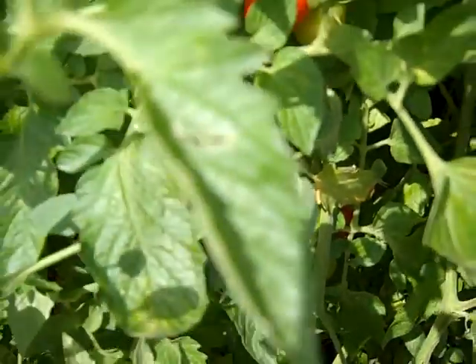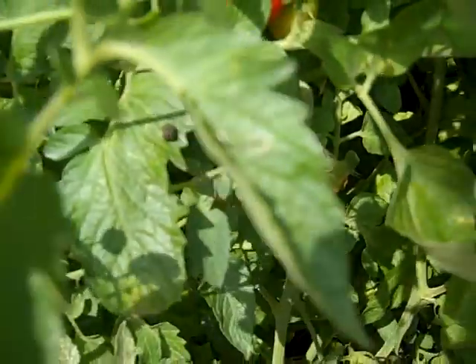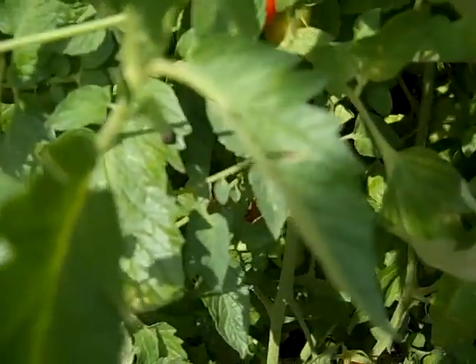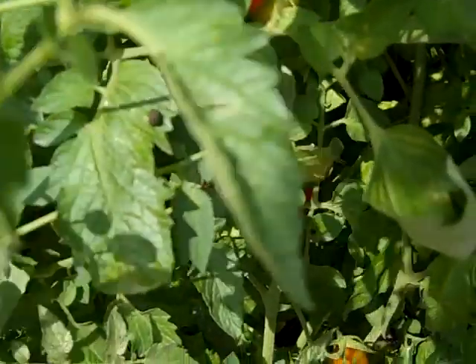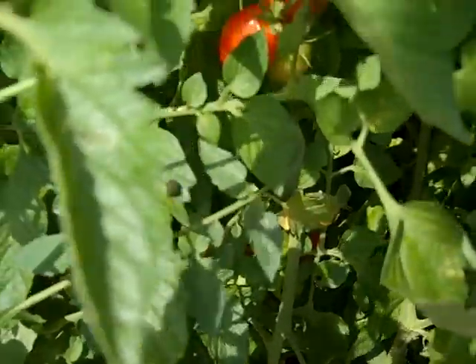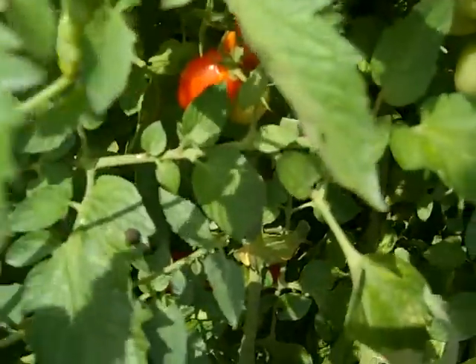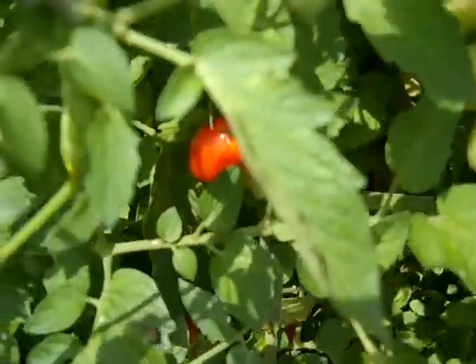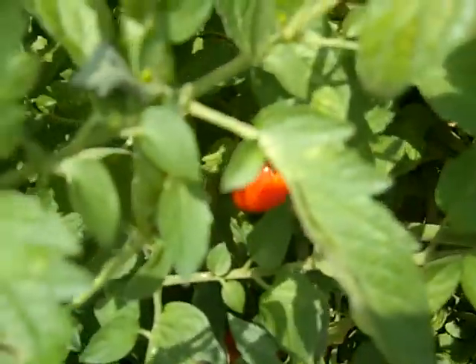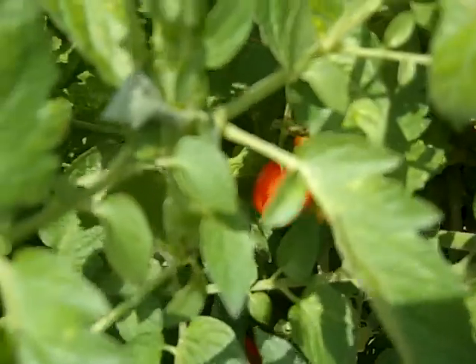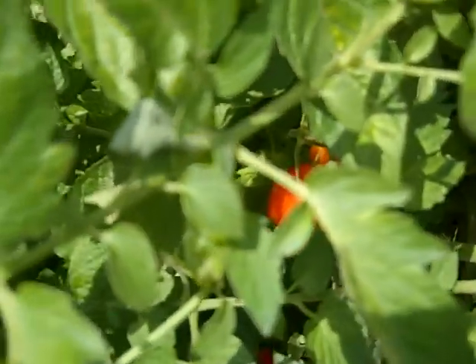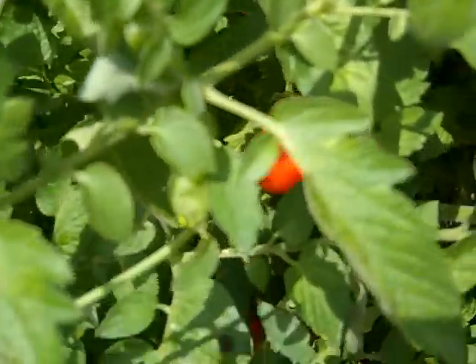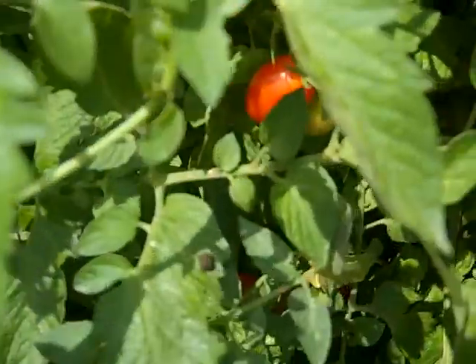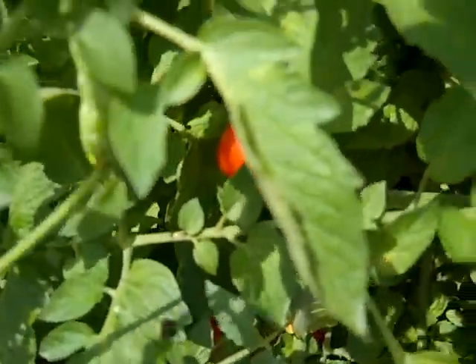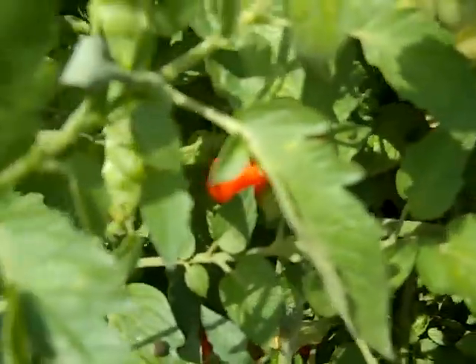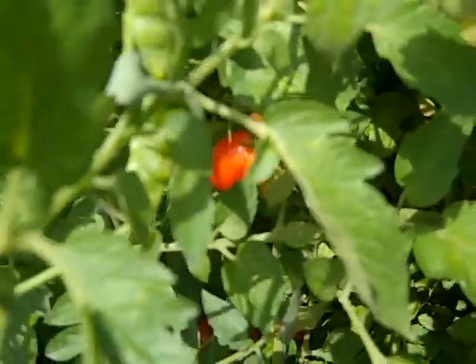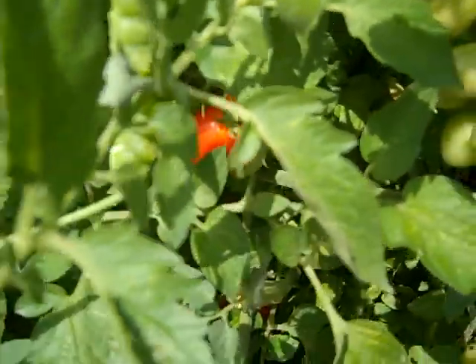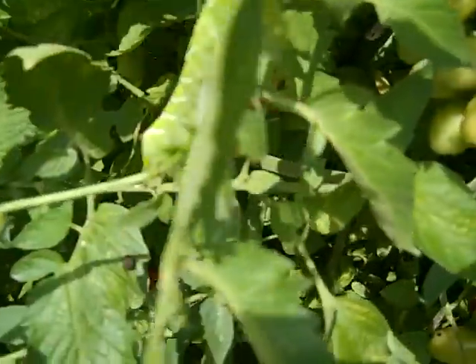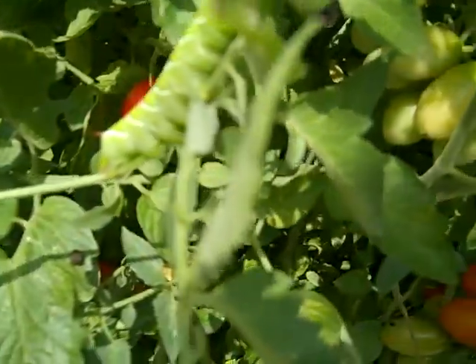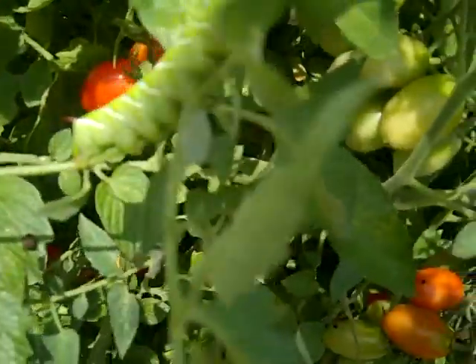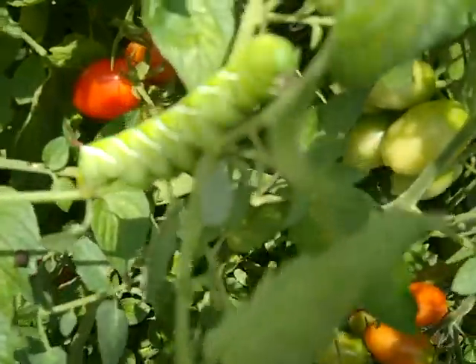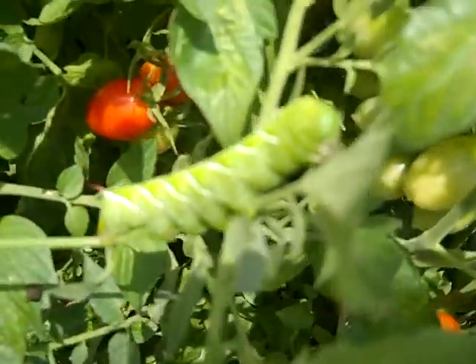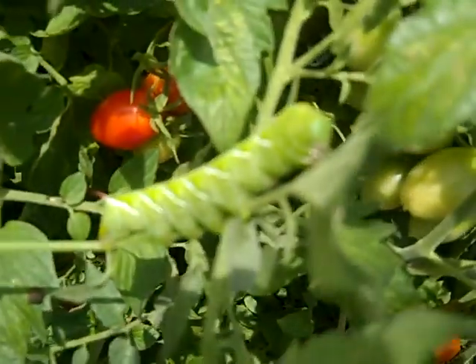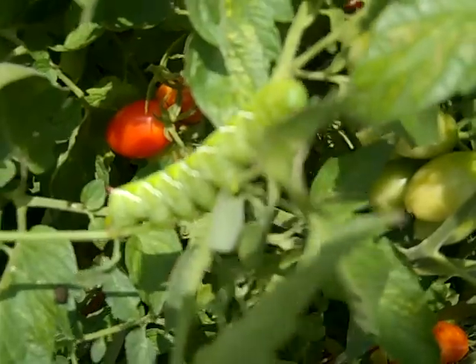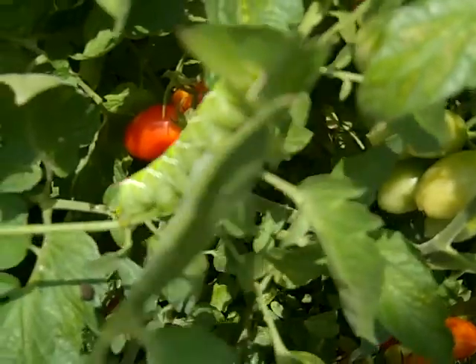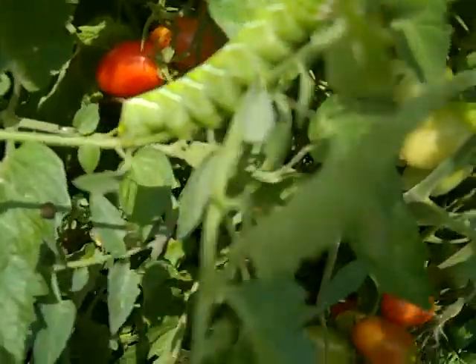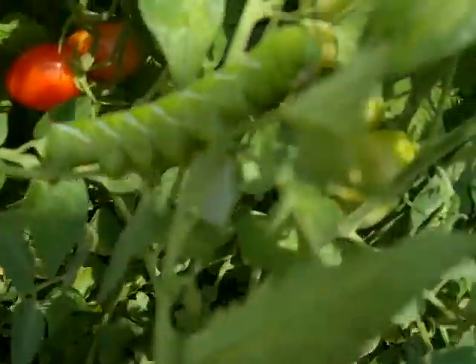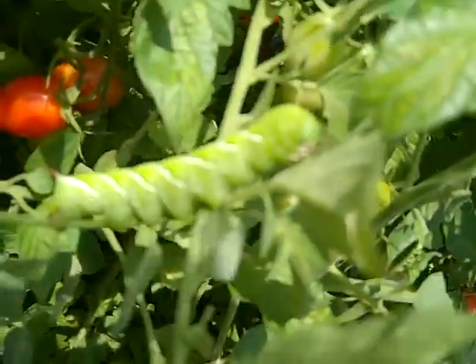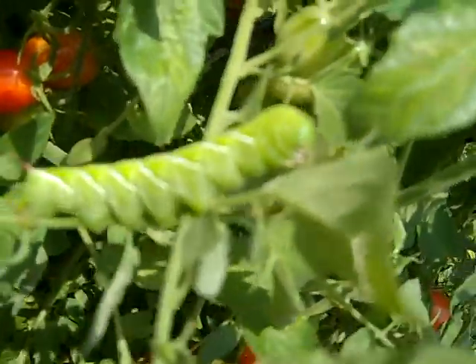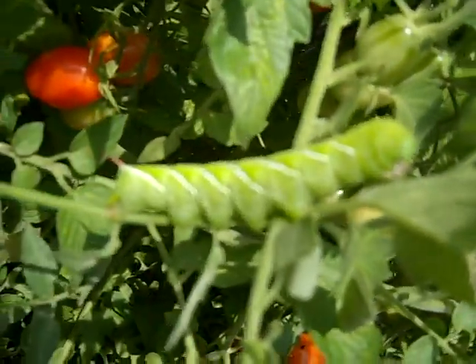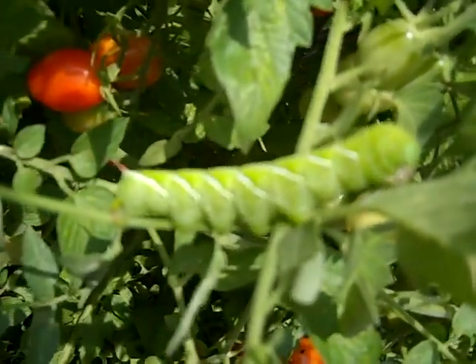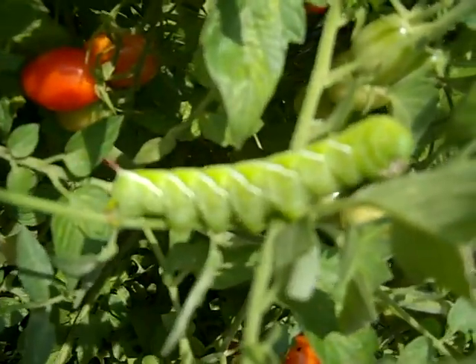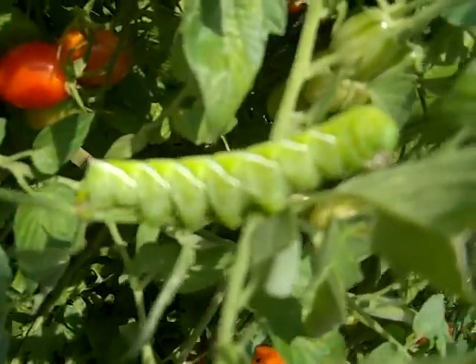So then I was looking for the caterpillar, looking, looking. They're really blended in. I don't know if you can even see him, but then when you turn, there he is, just like that. It's a tomato hornworm.